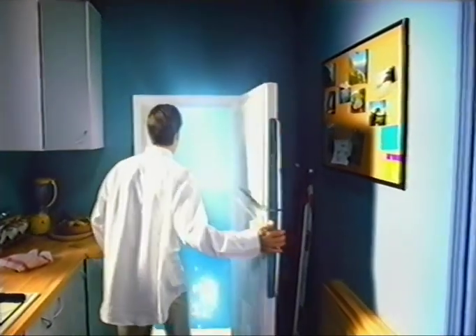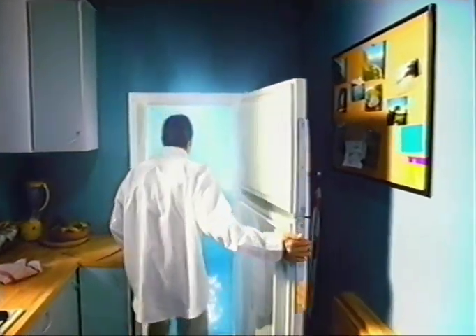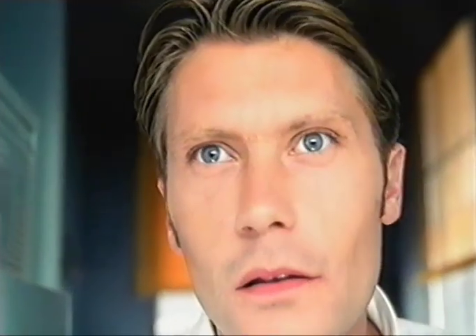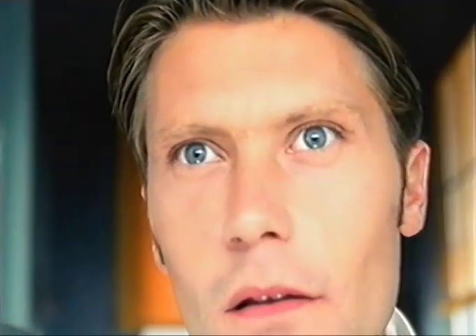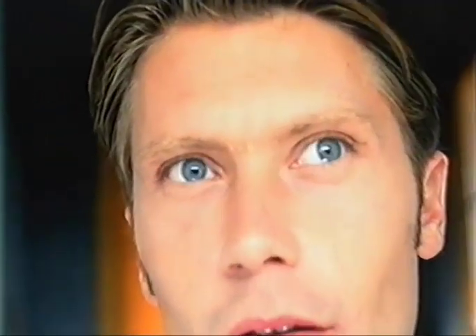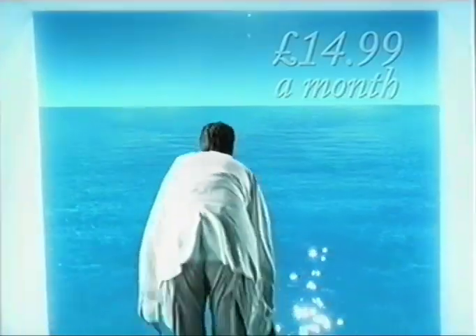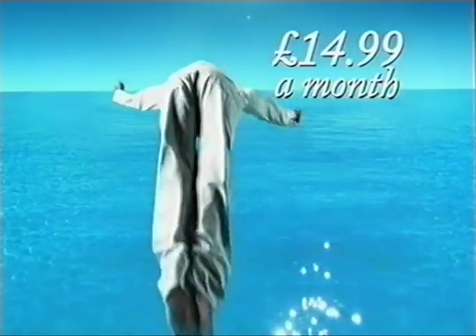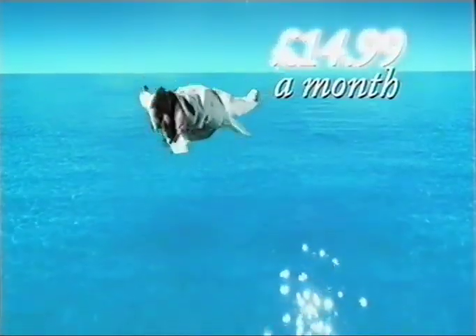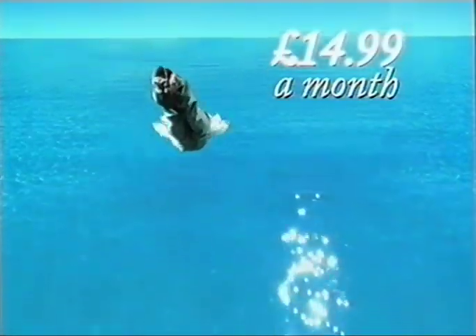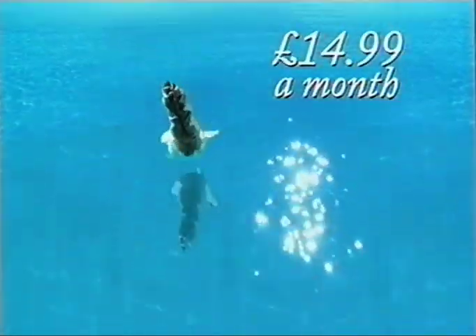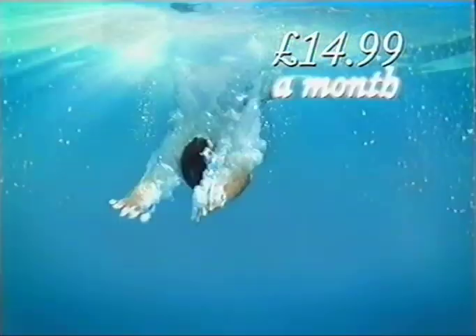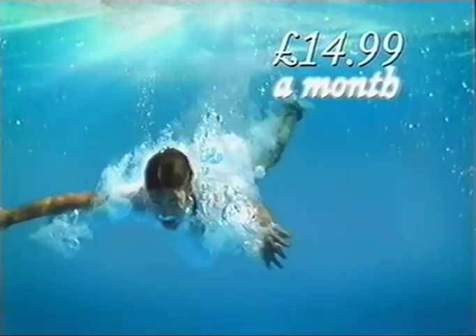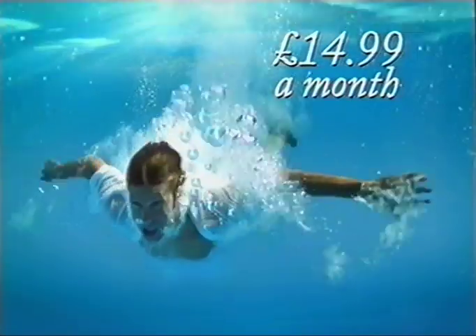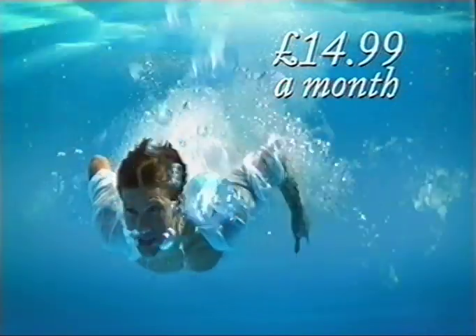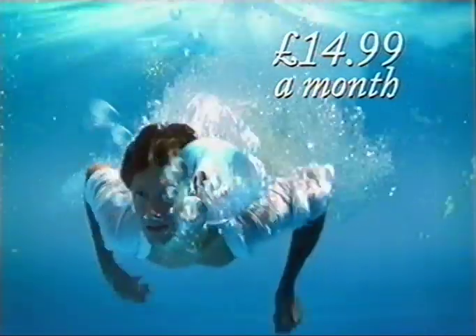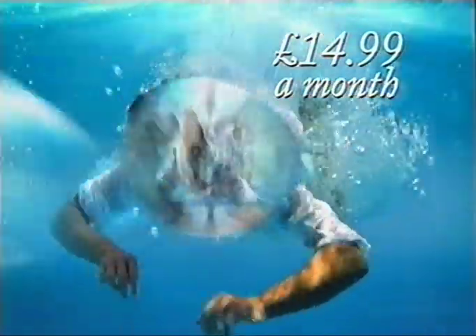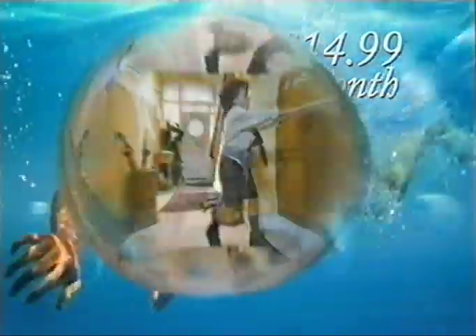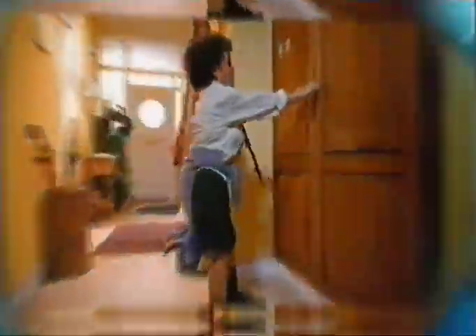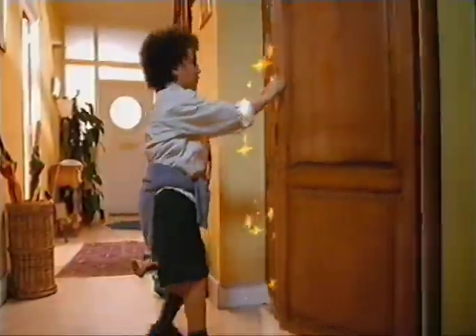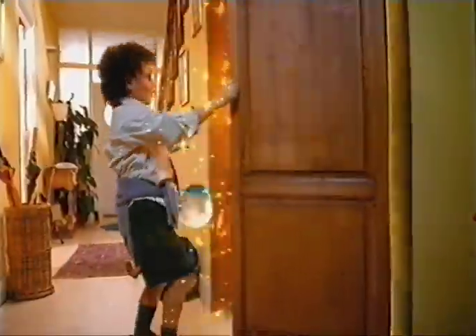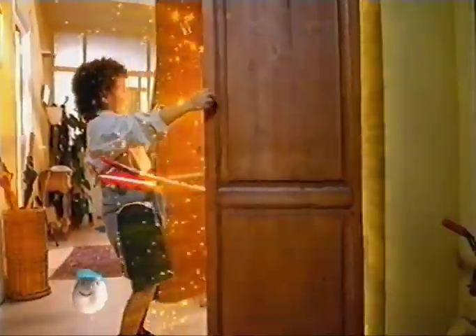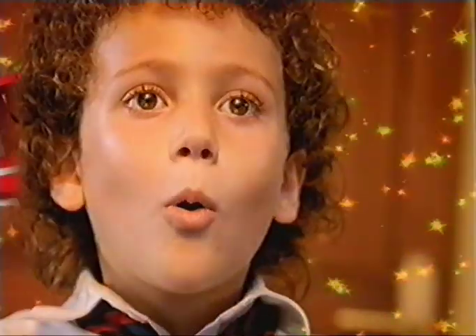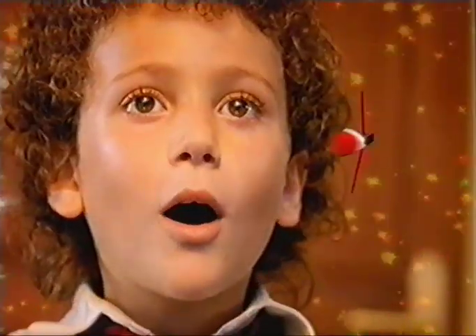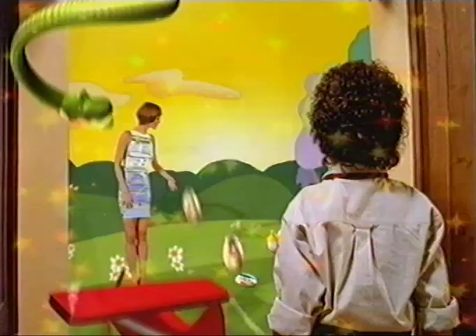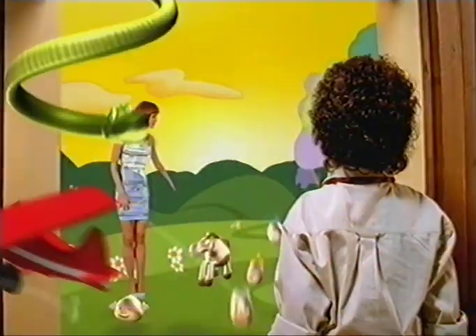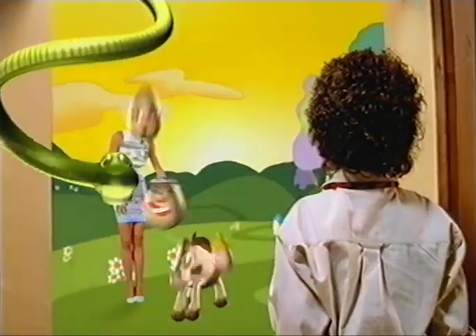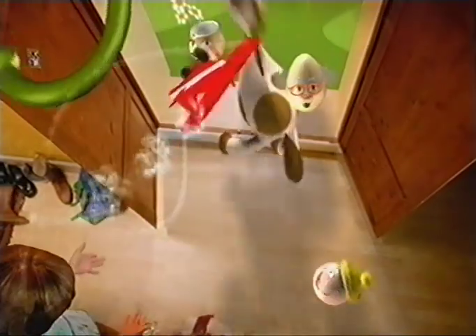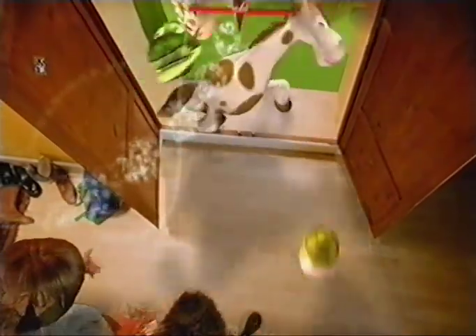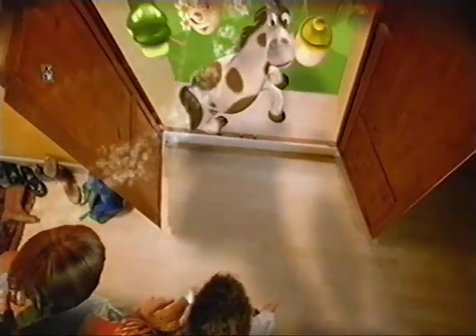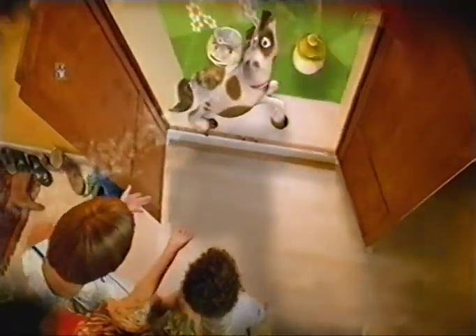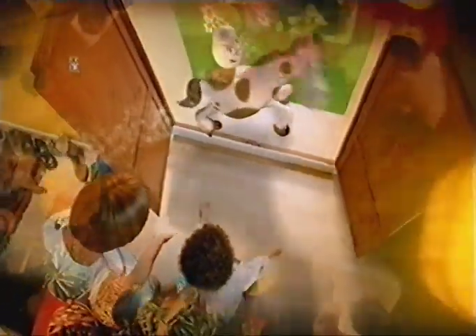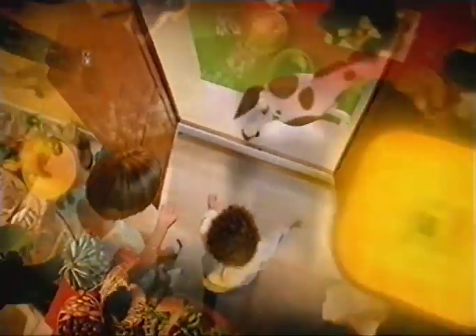For just £14.99 a month, you can enjoy a unique doorway to a whole new world that AOL are making simpler, faster and easier to use for everyone.